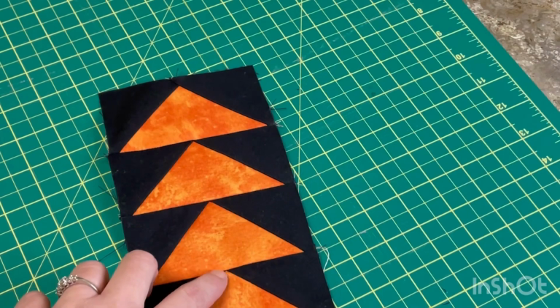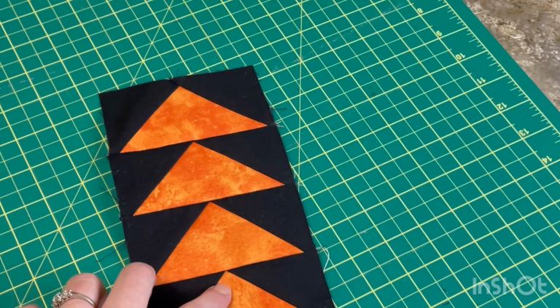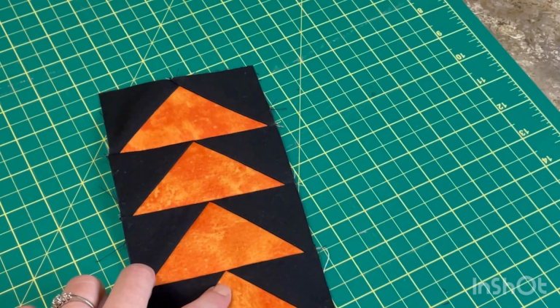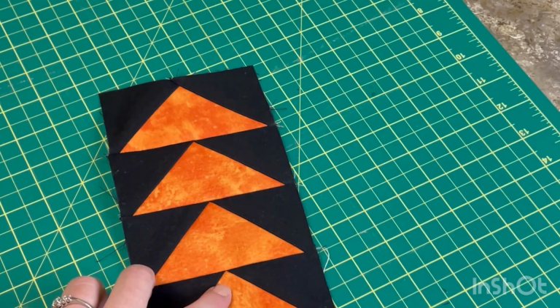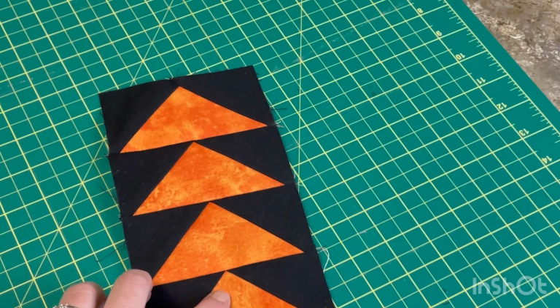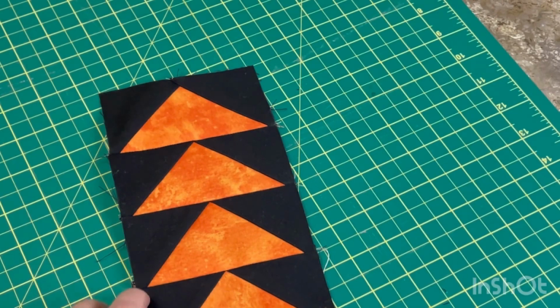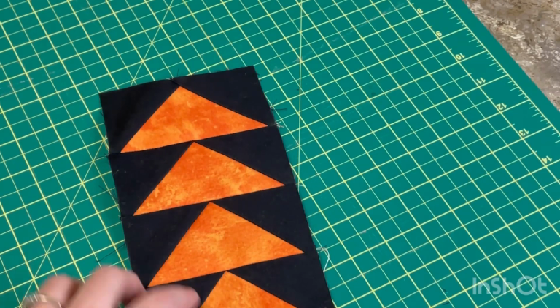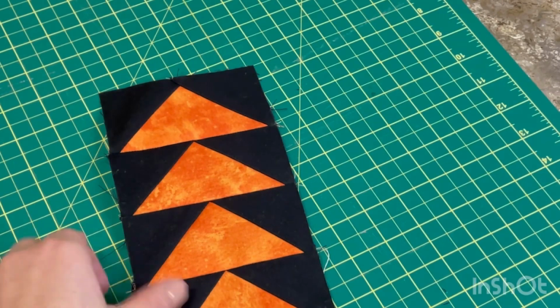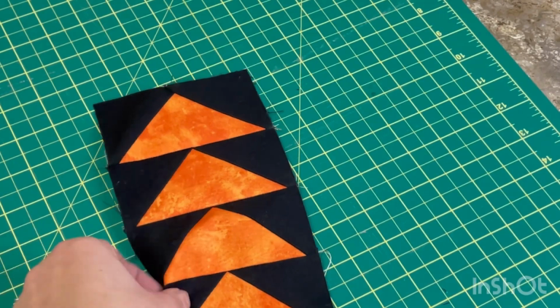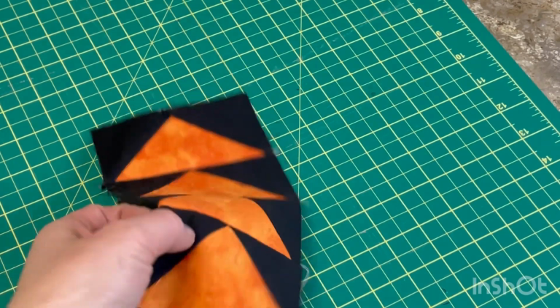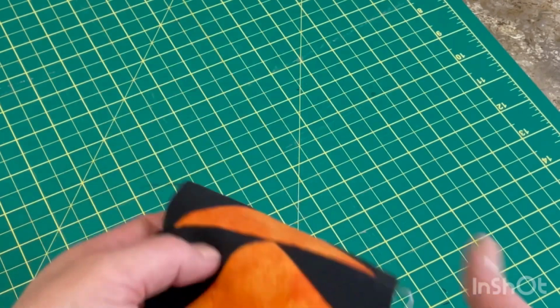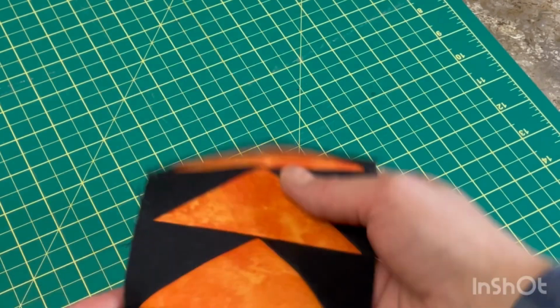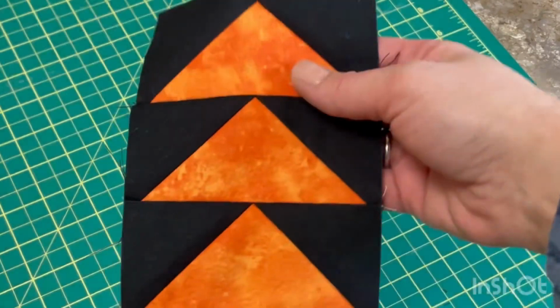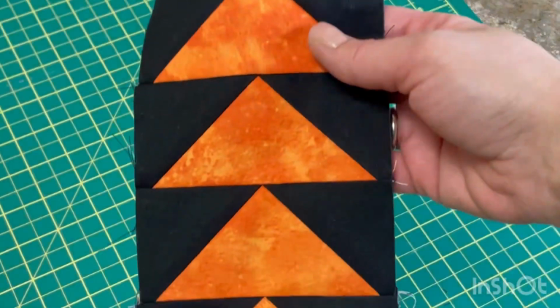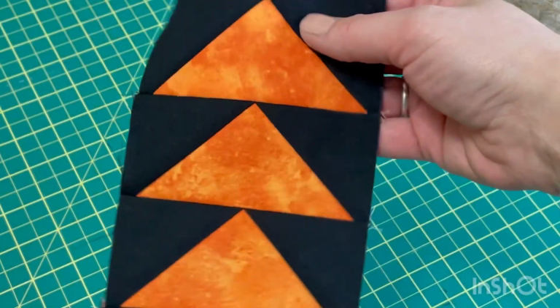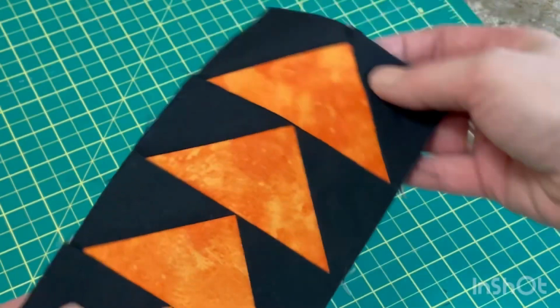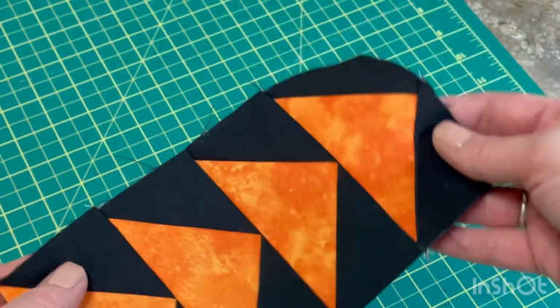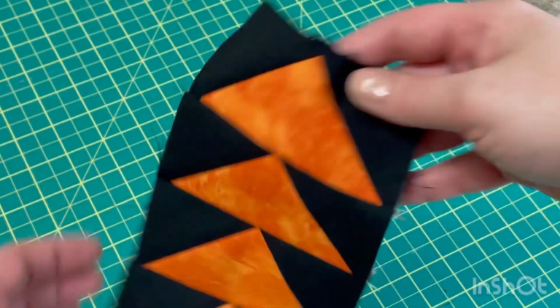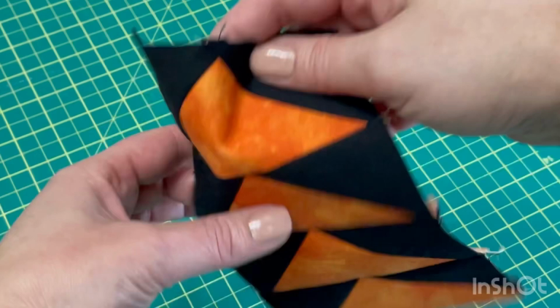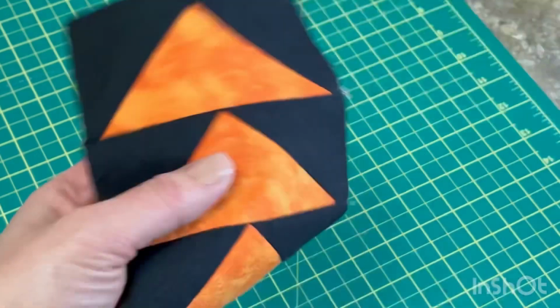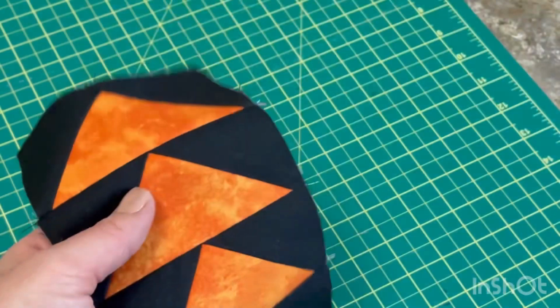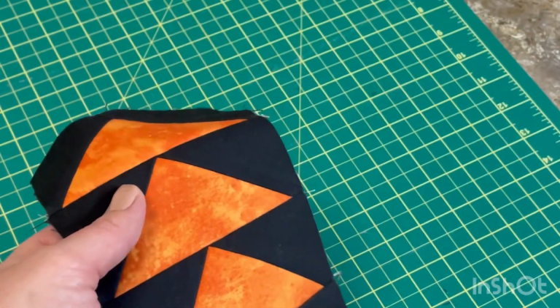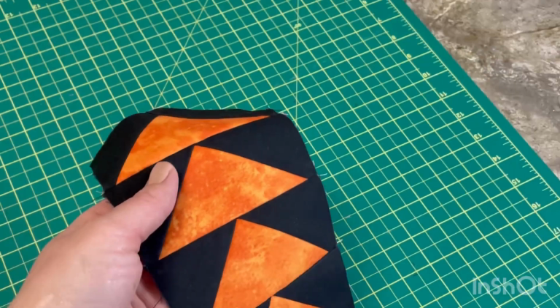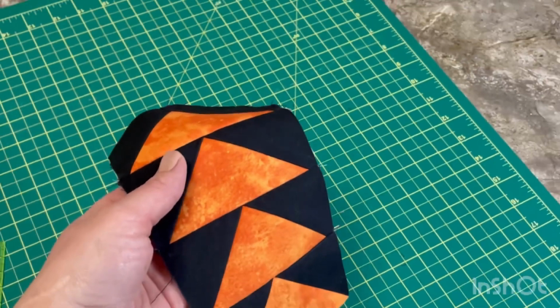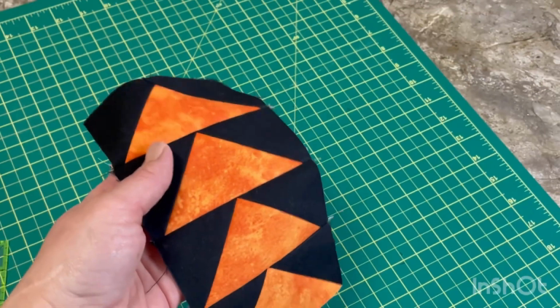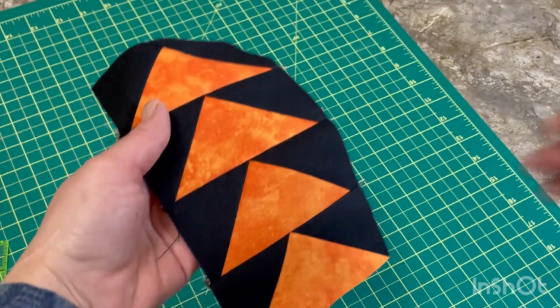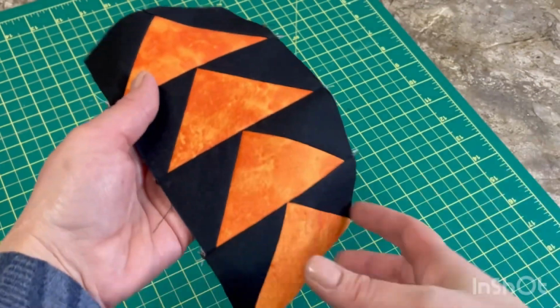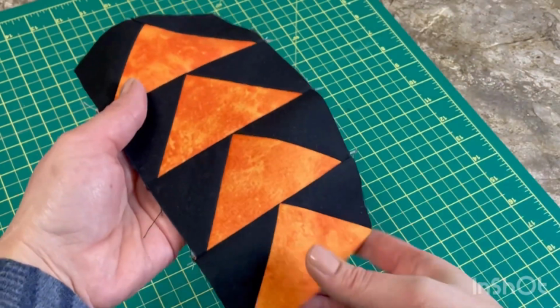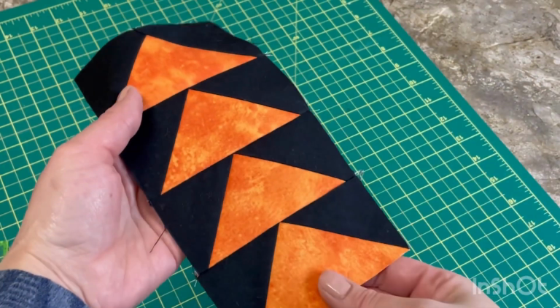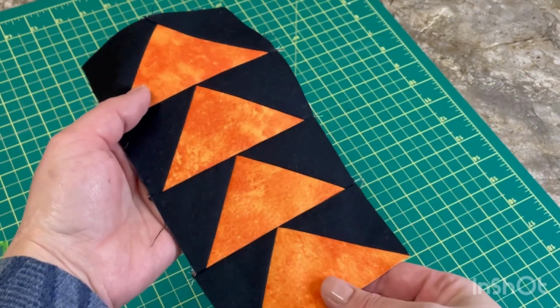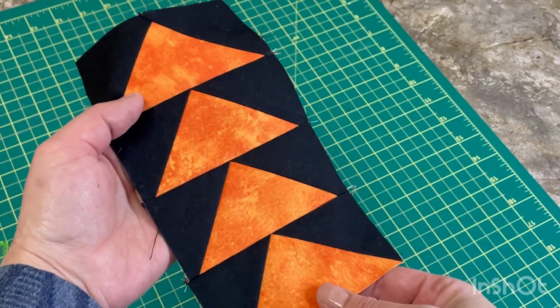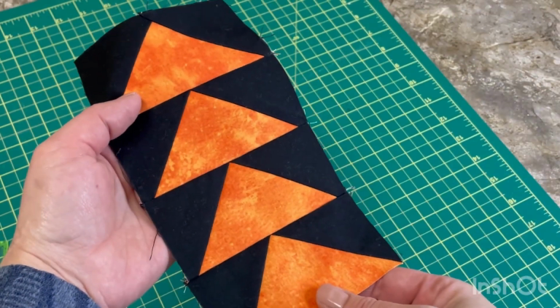Now I have them all sewn together, and as you can see, all my points are still there. I hope you found this little tip helpful, and if you did, please hit that like button. Thank you so much for watching.